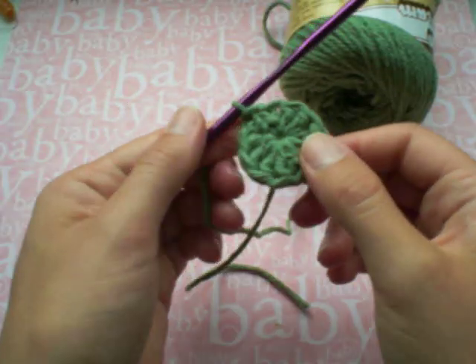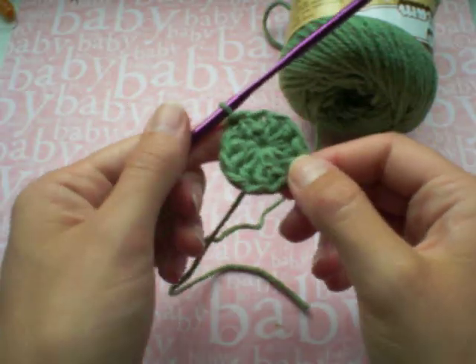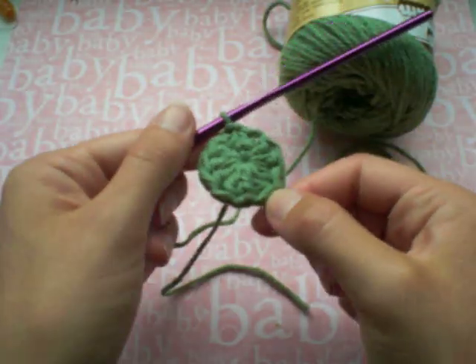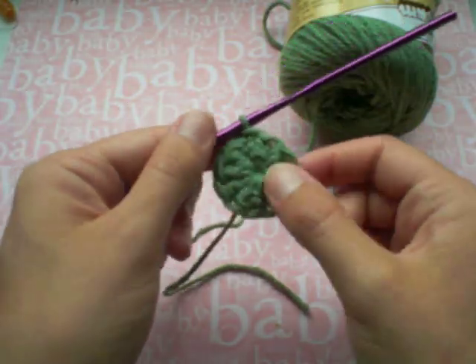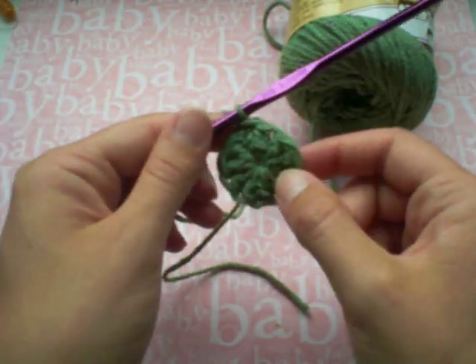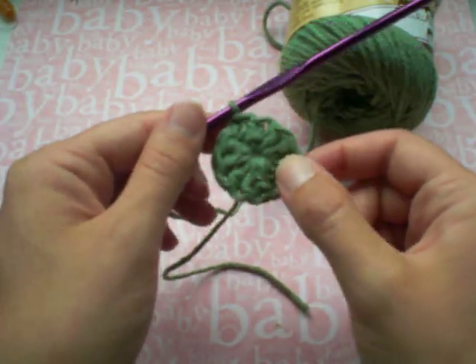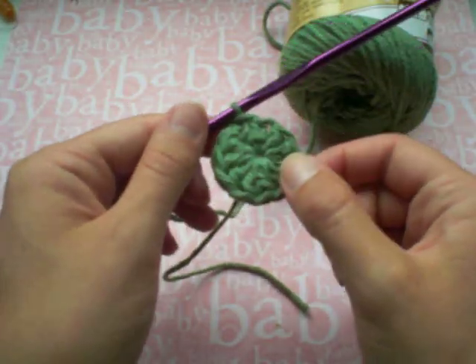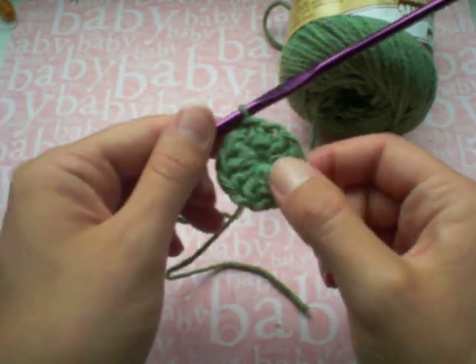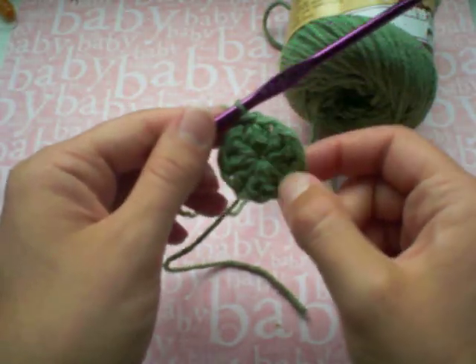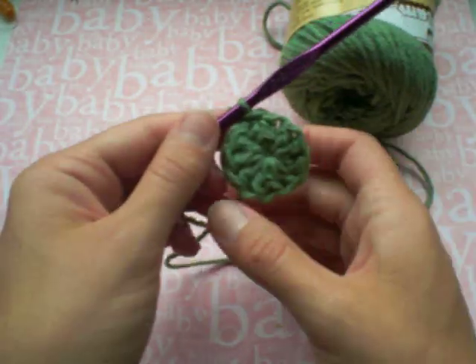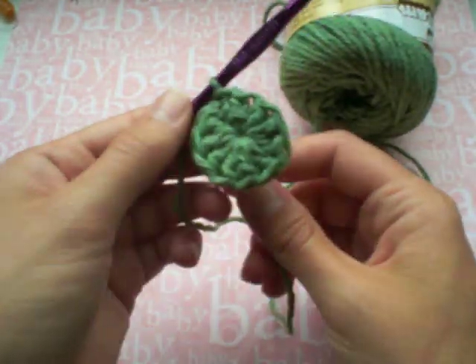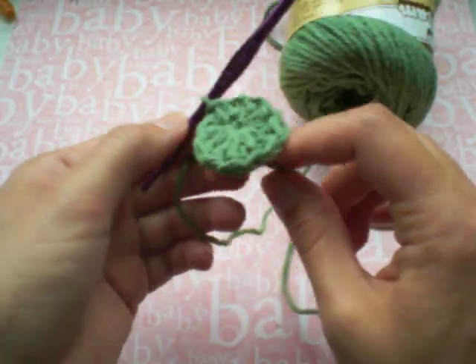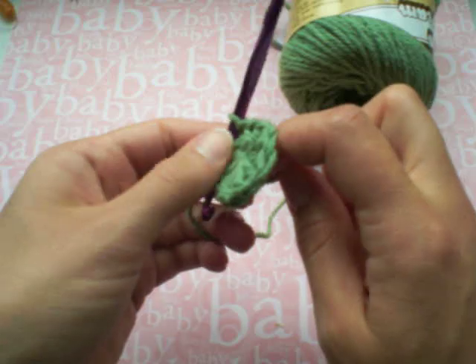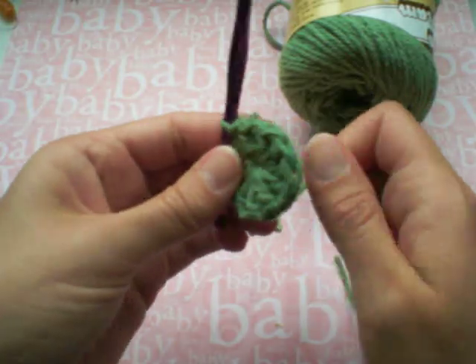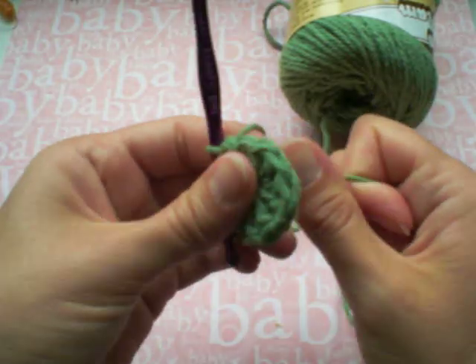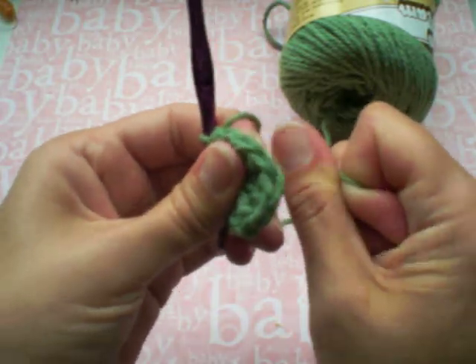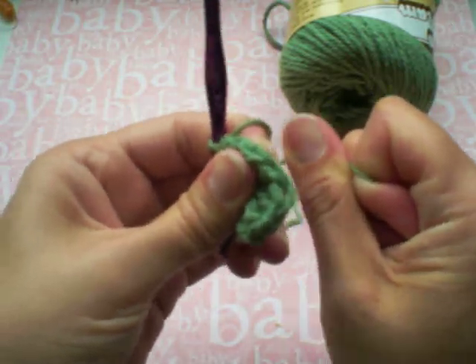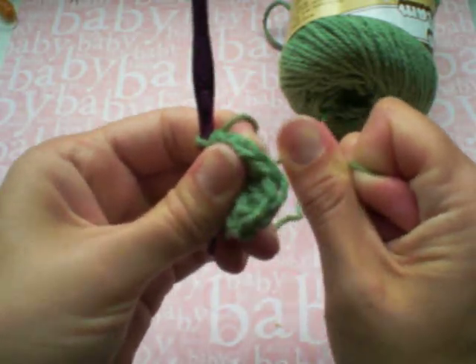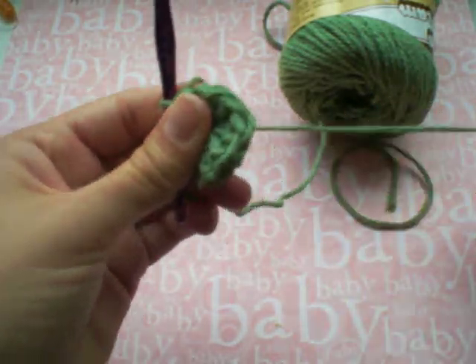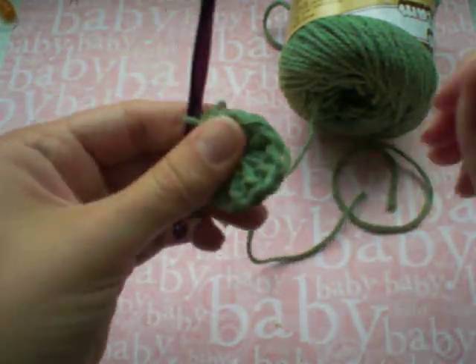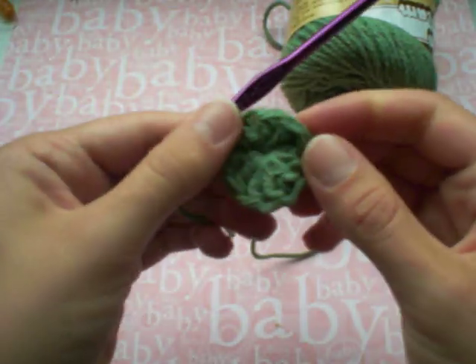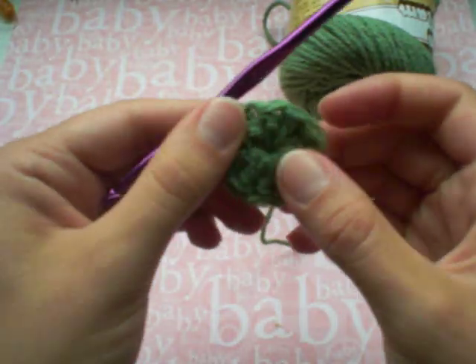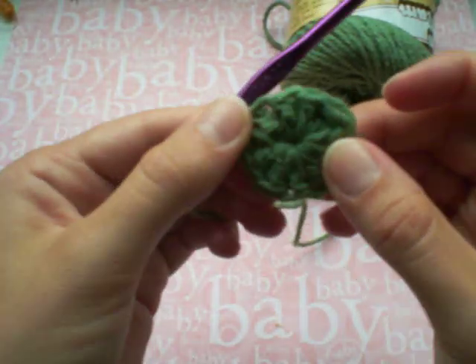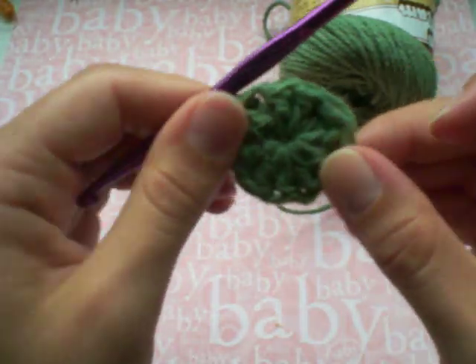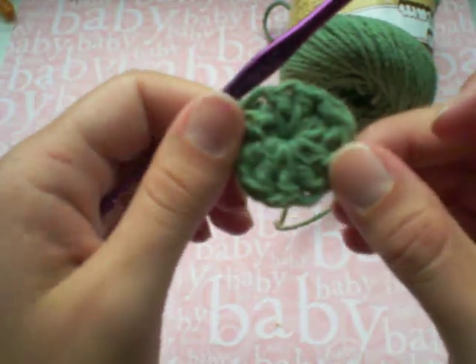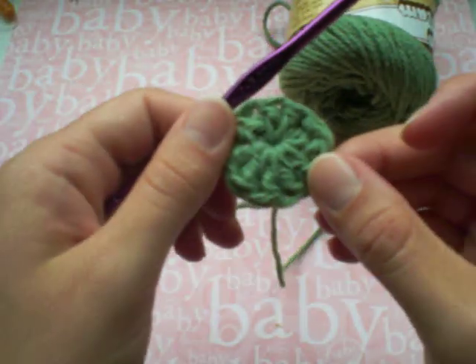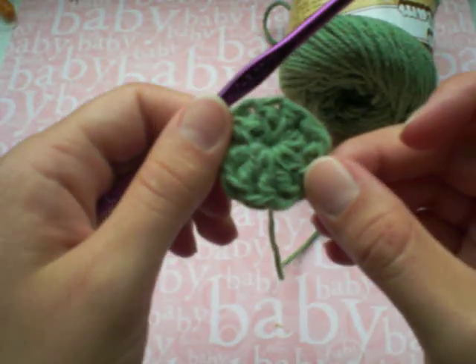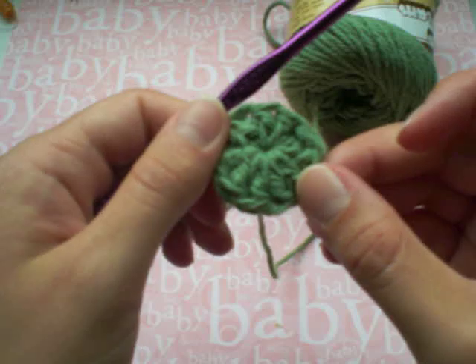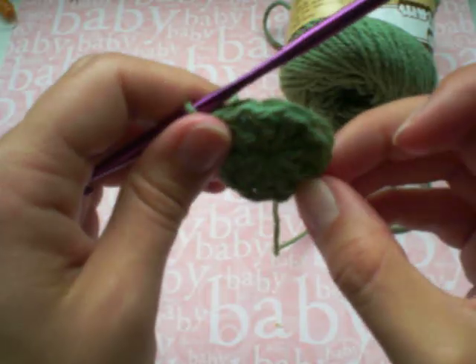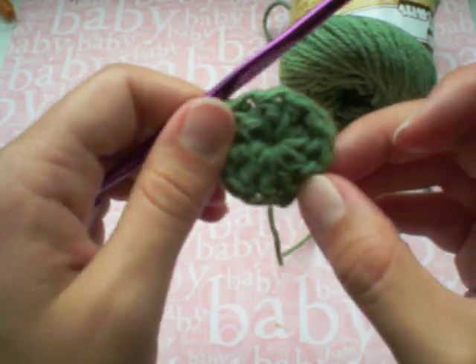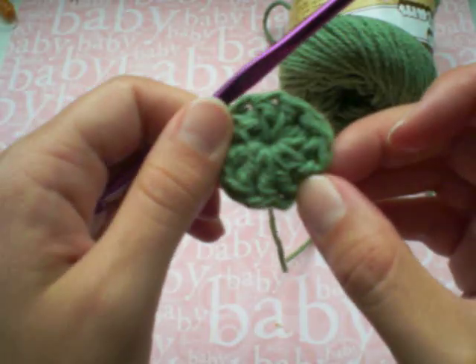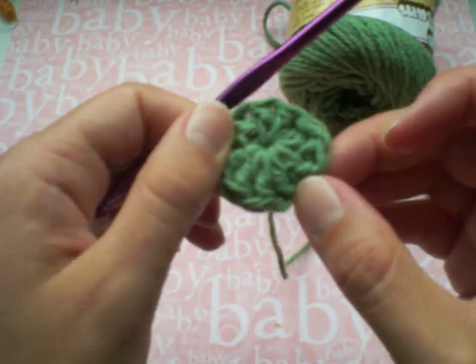And that's it — that is the first row with my magic circle, and you can see I can just yank on this tail and that center circle is nearly invisible.